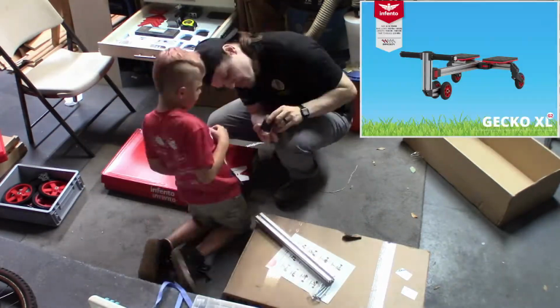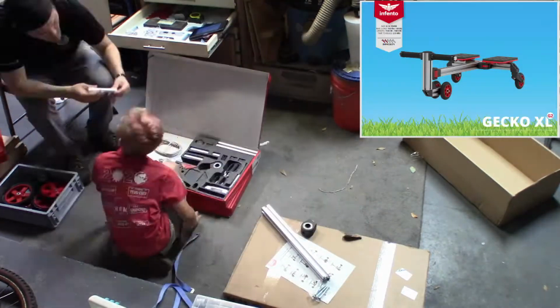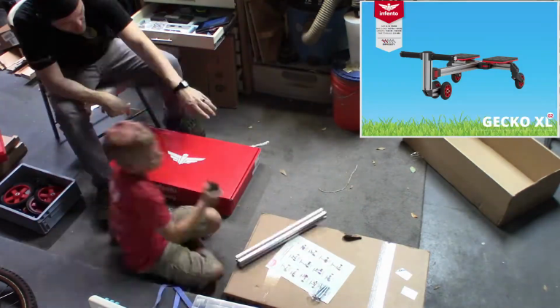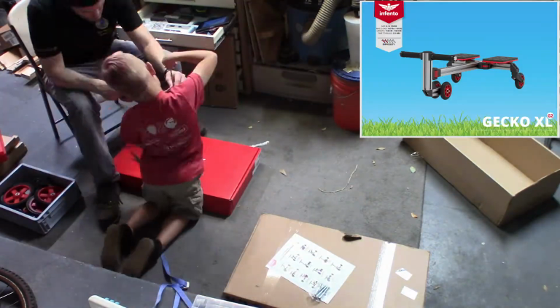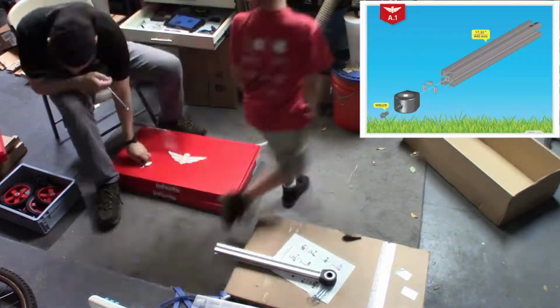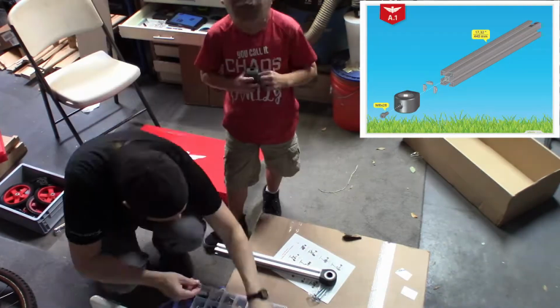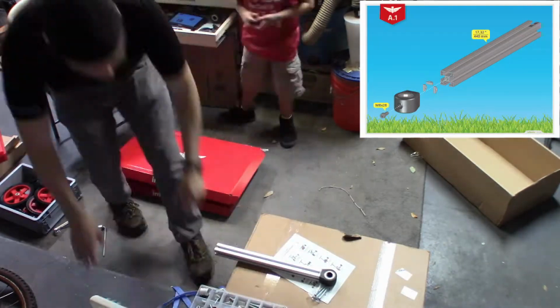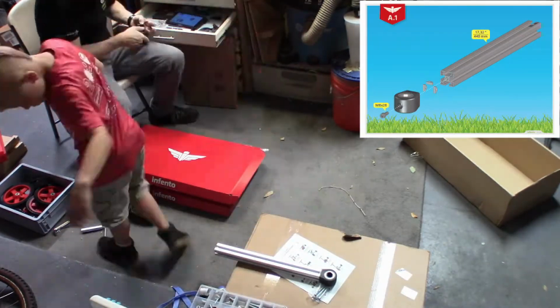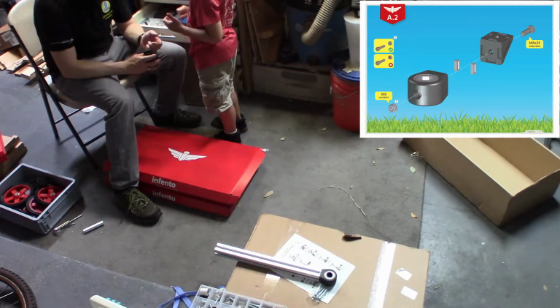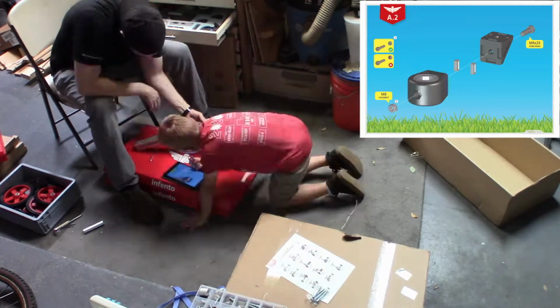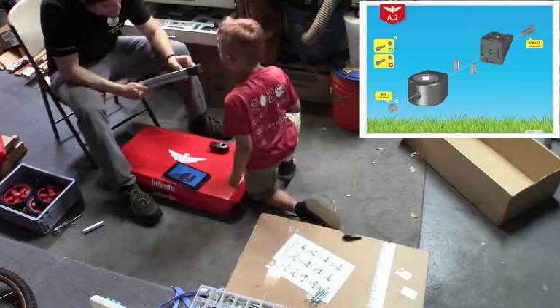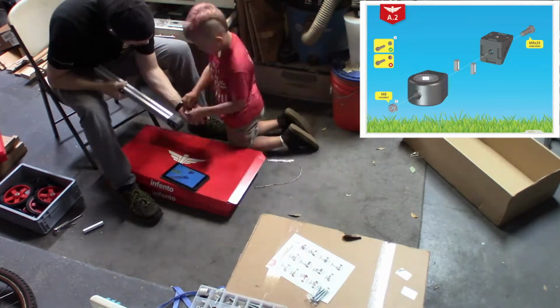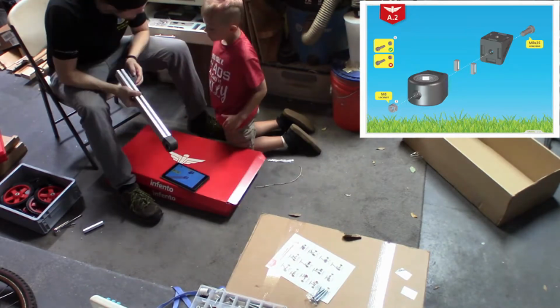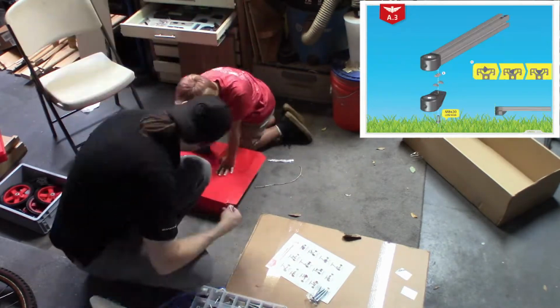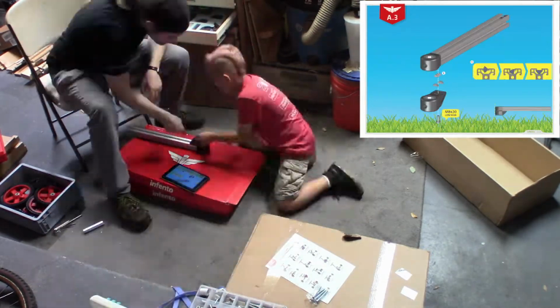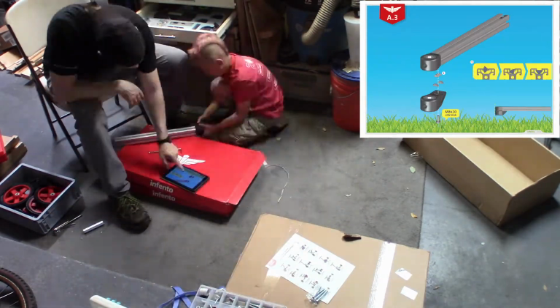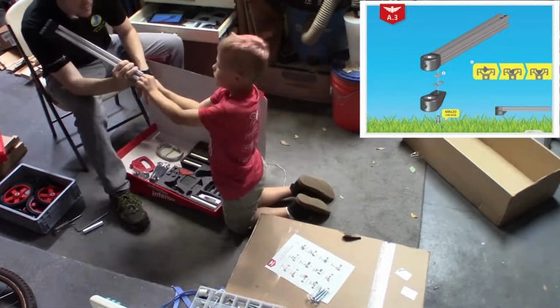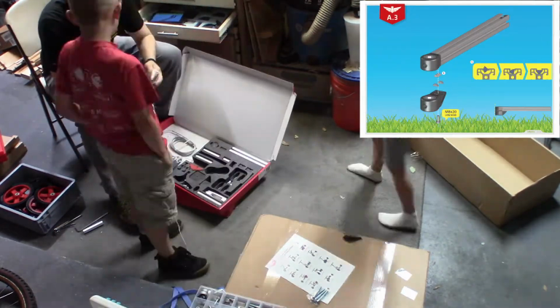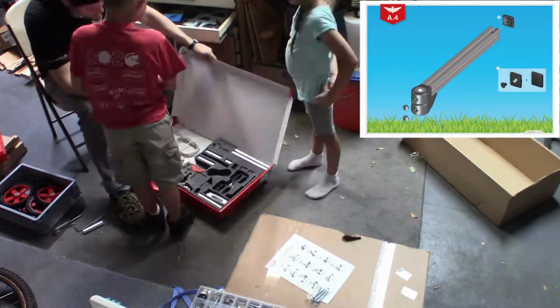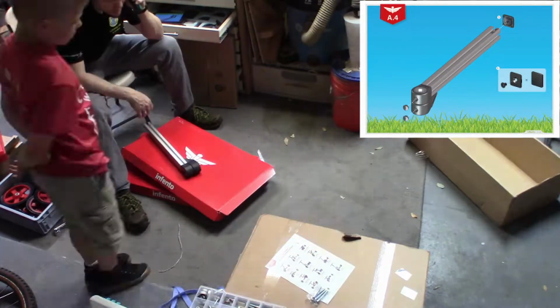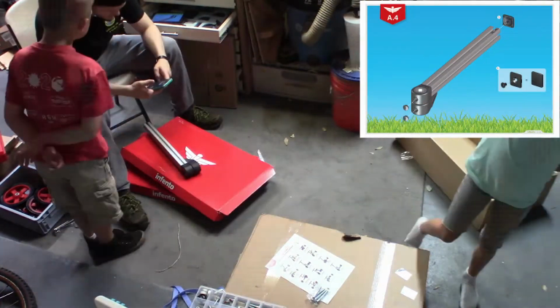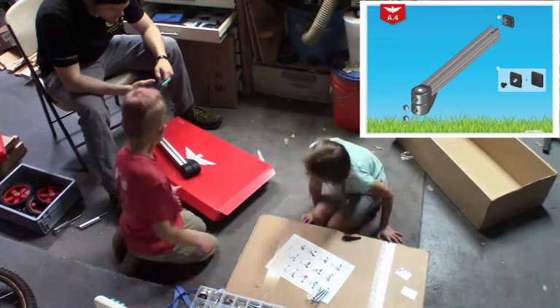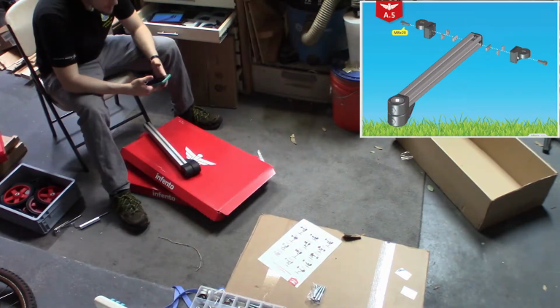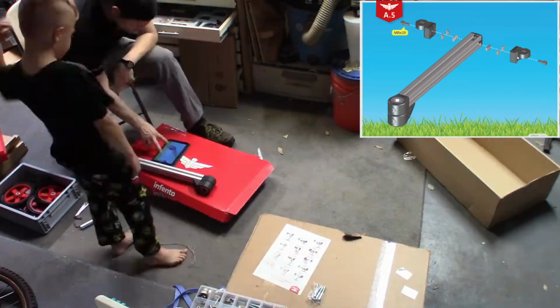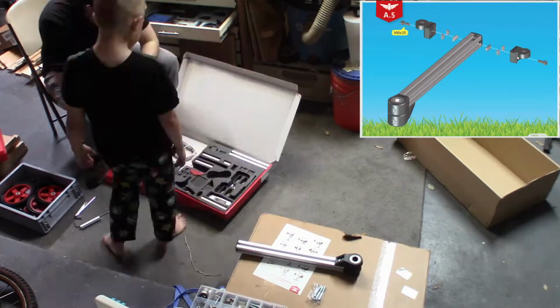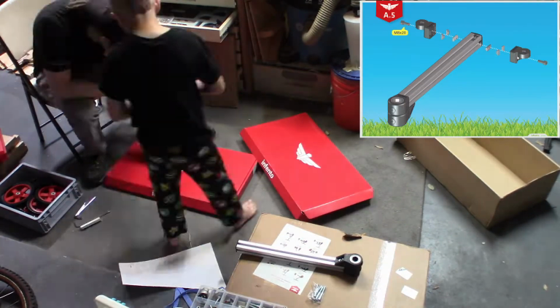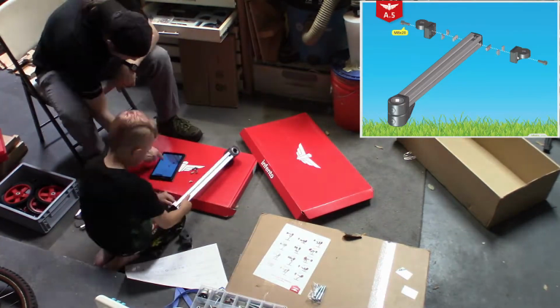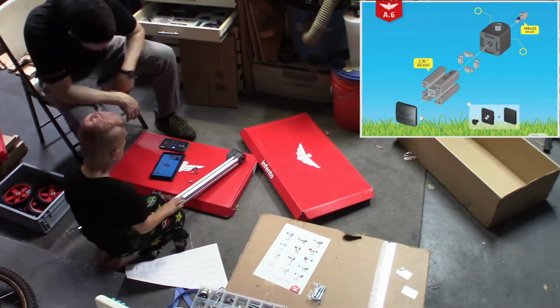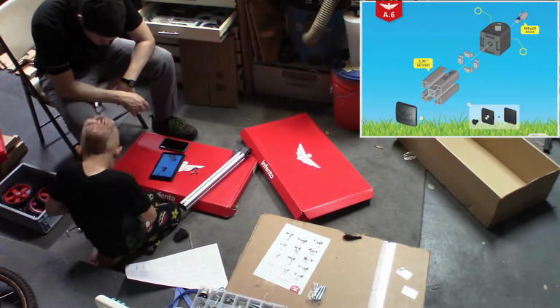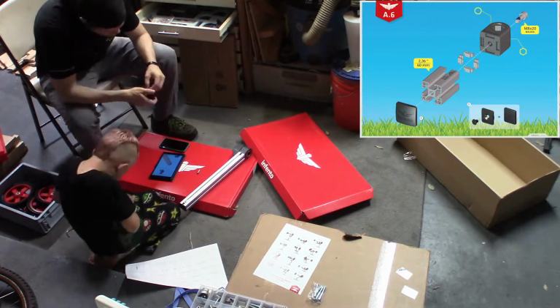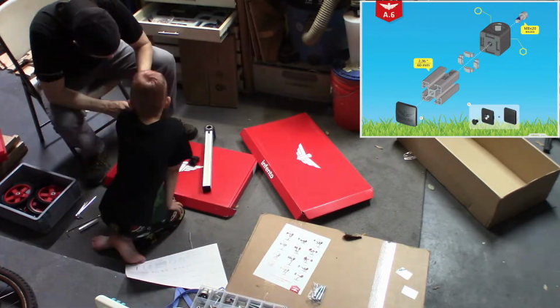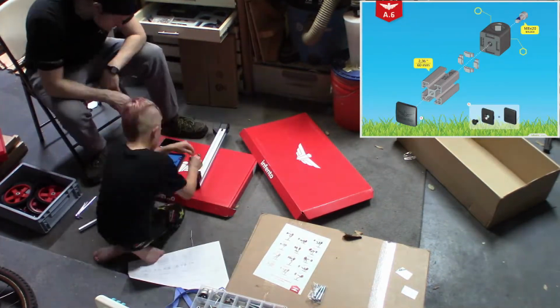I stumbled across it online, and after reading up a bit and watching a few videos, I convinced my wife that we should give it a shot. We bought the Genius kit, which was shipped to us as a smart kit with a separate Genius expansion.